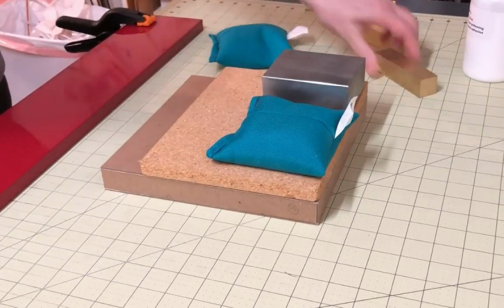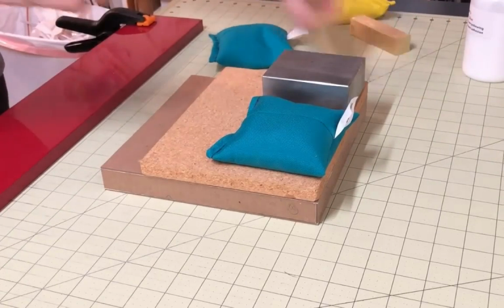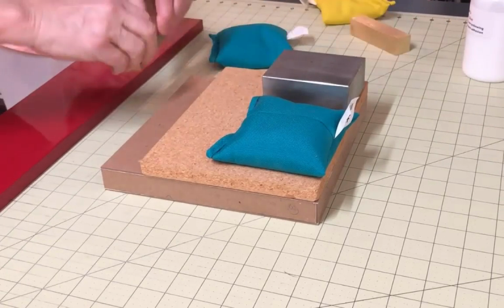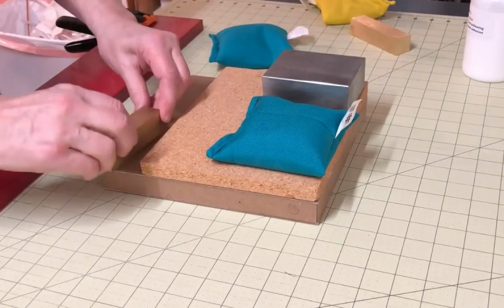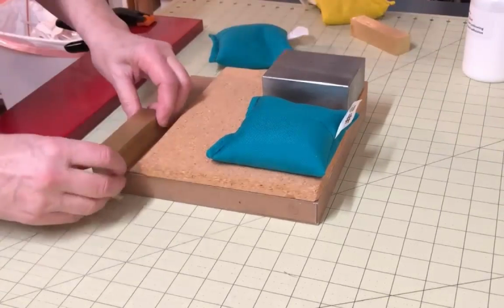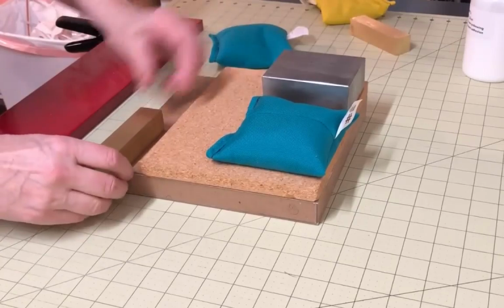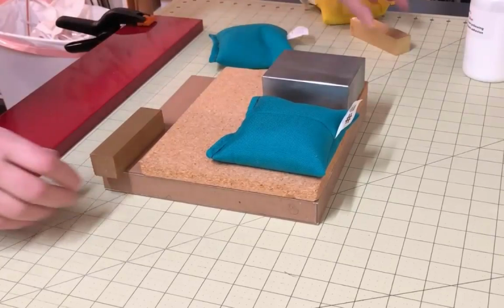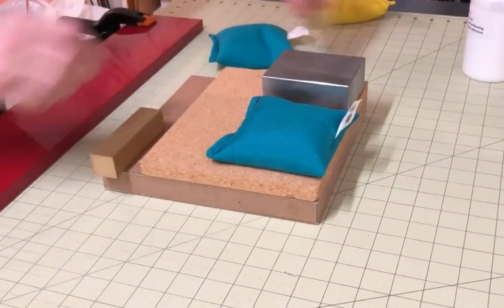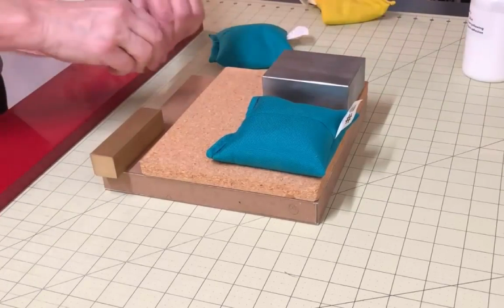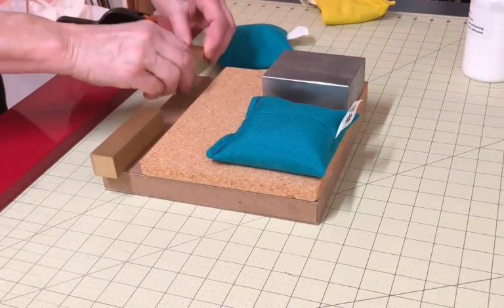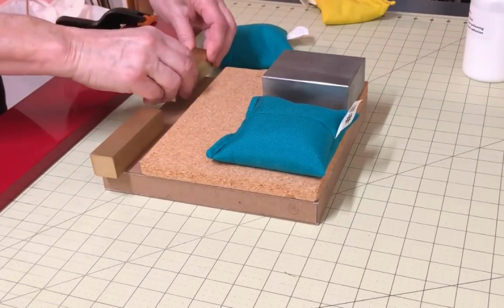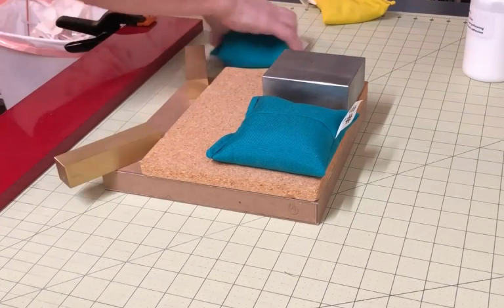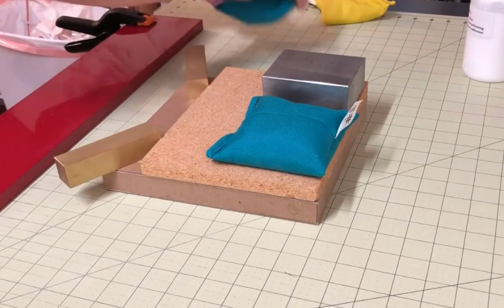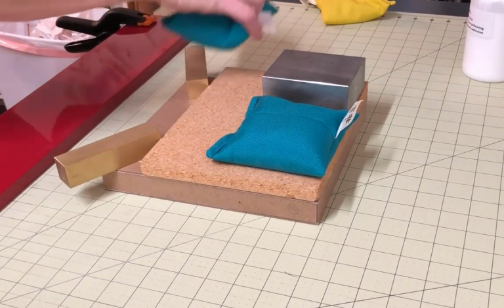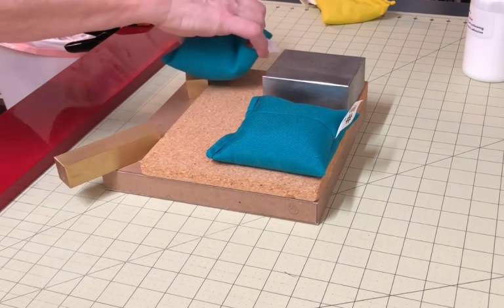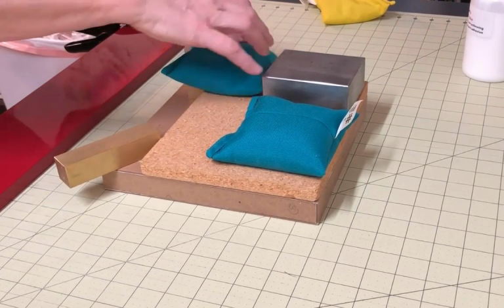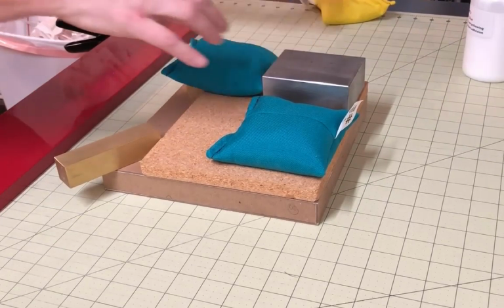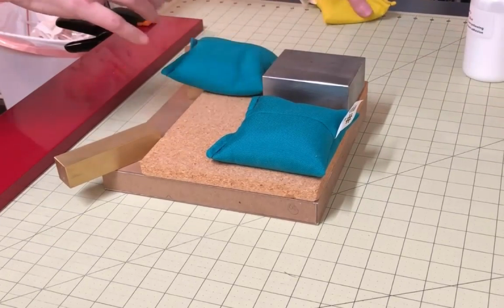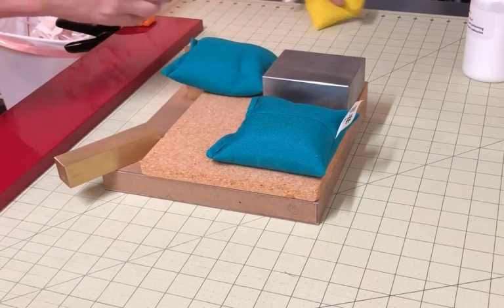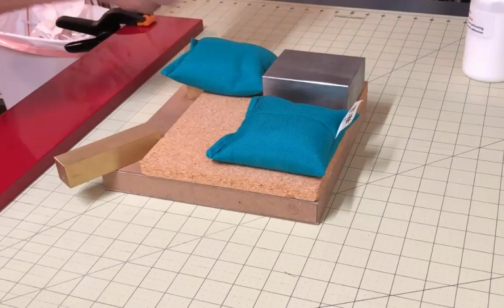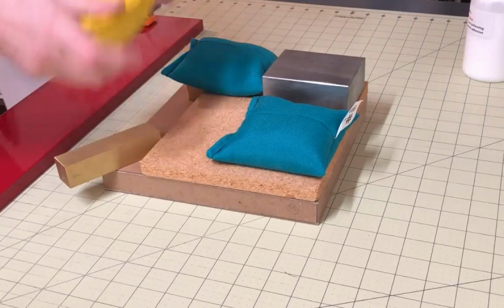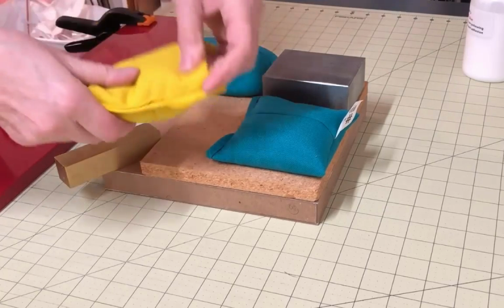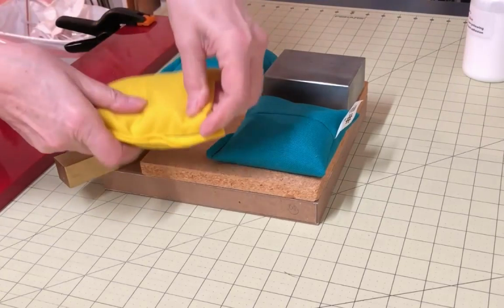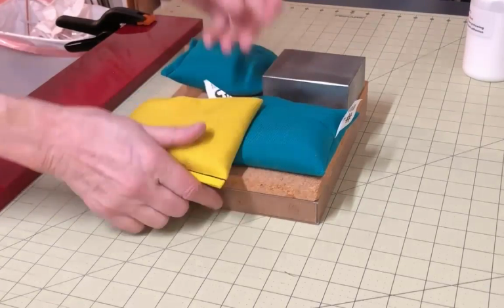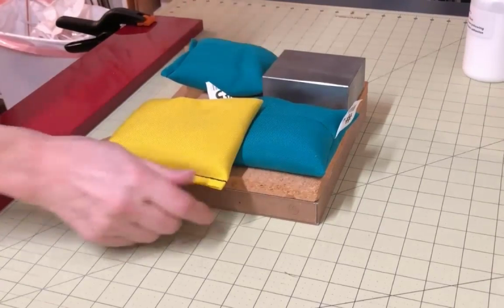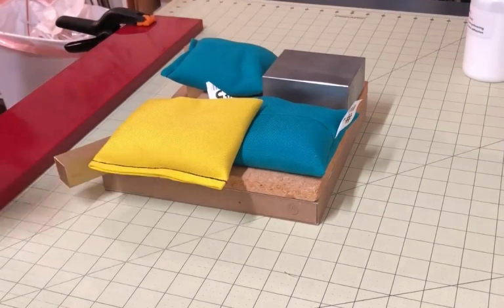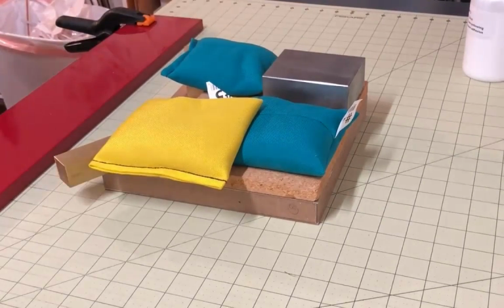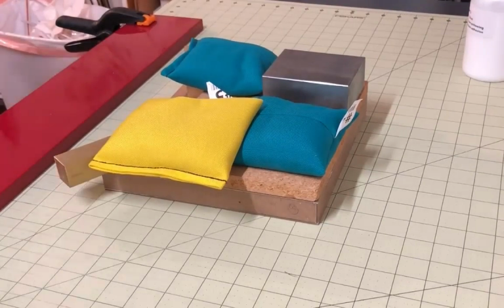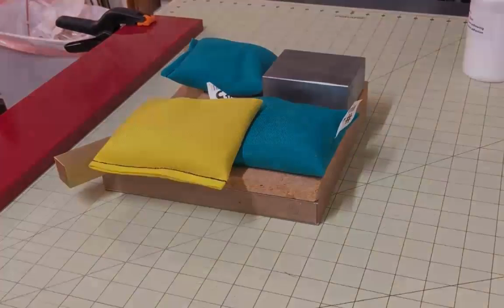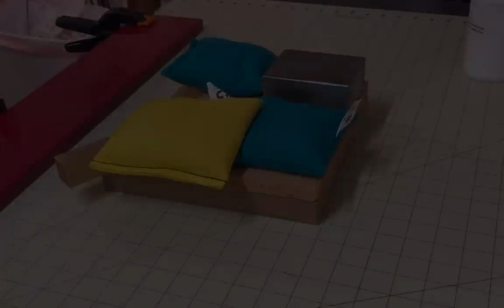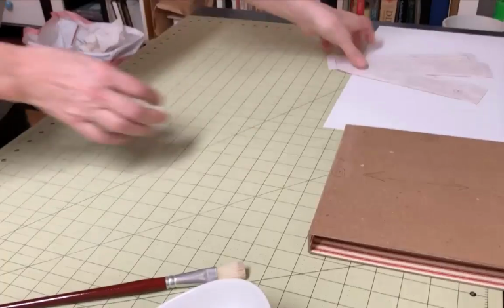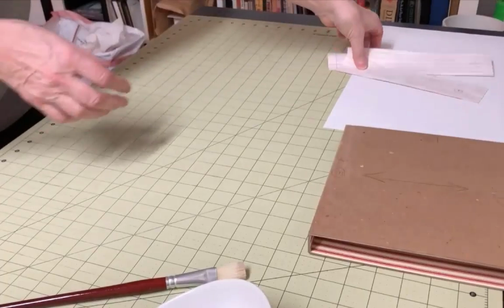When weighting it, be sure to keep the weight on the edges and not in the center. I use a board or a book with weights on top to help distribute the weight so I don't risk collapsing the structure.